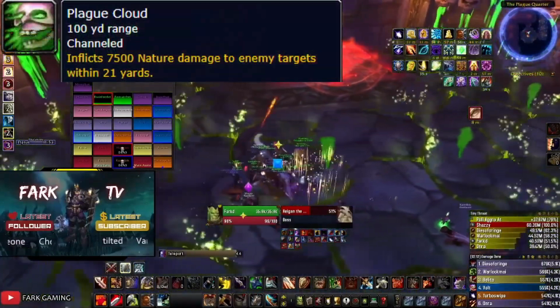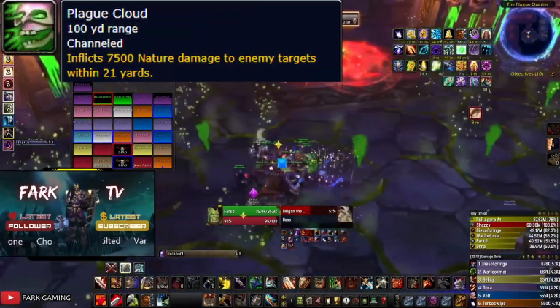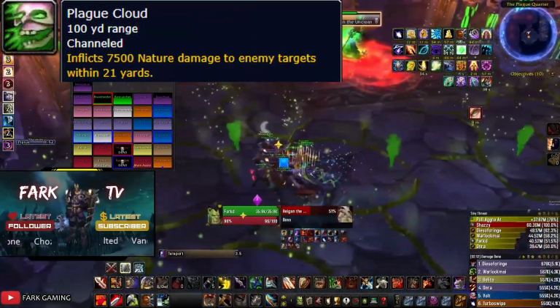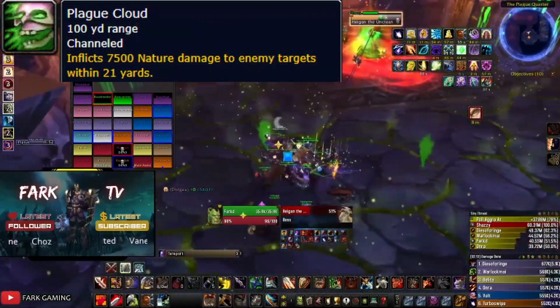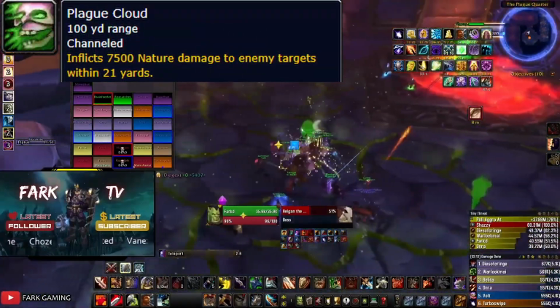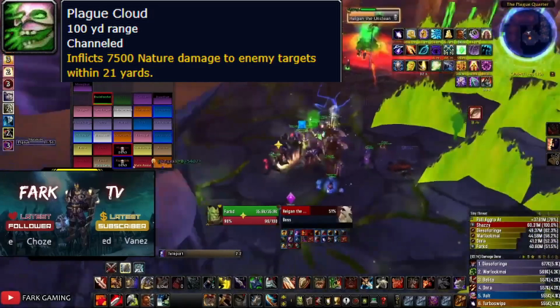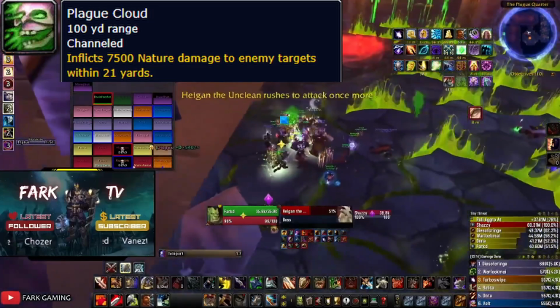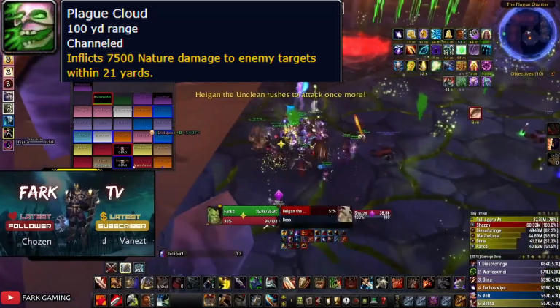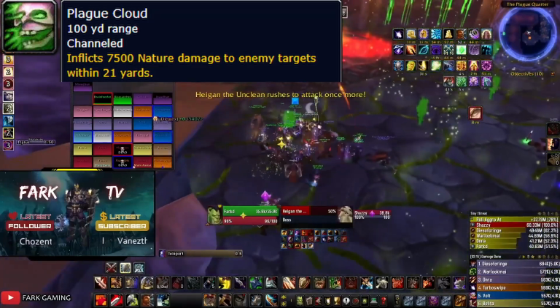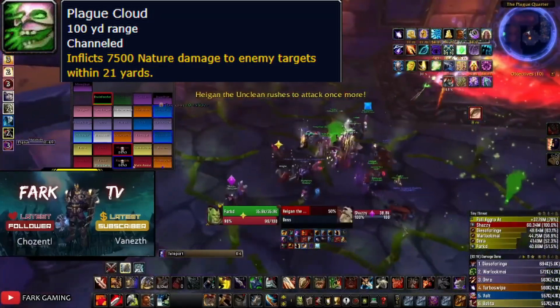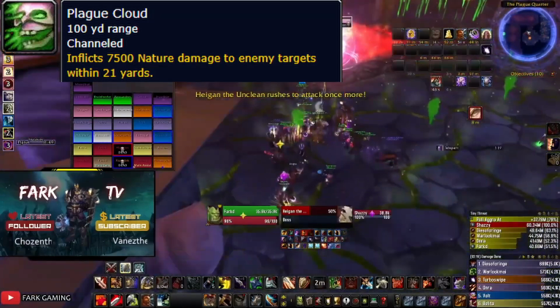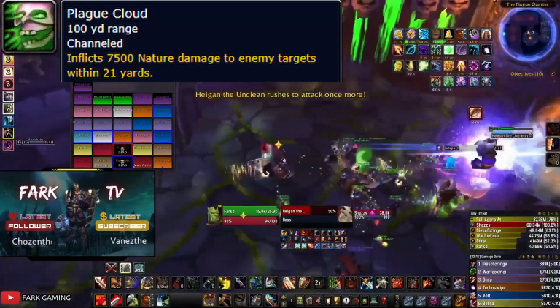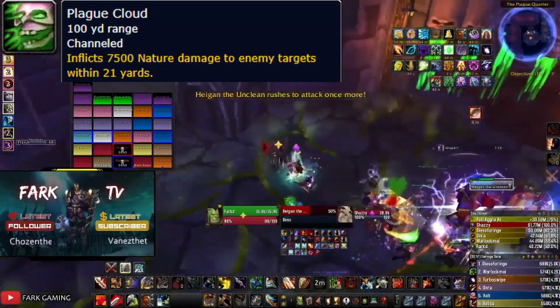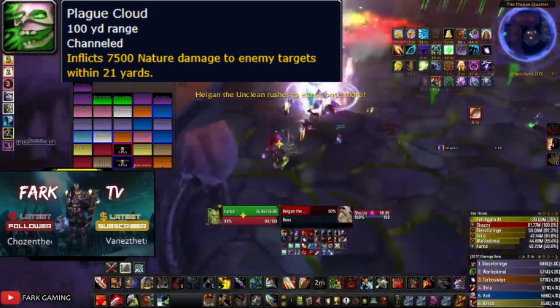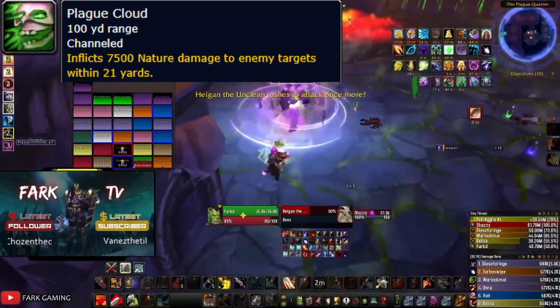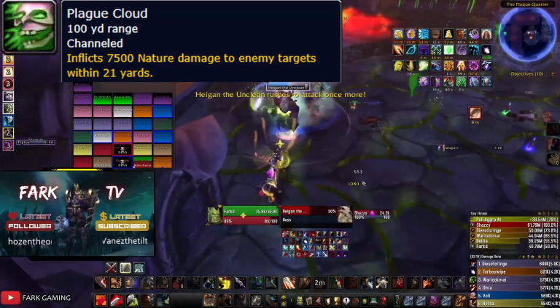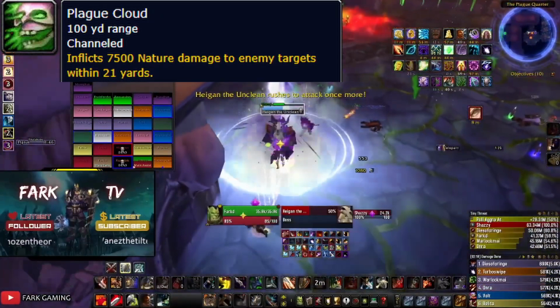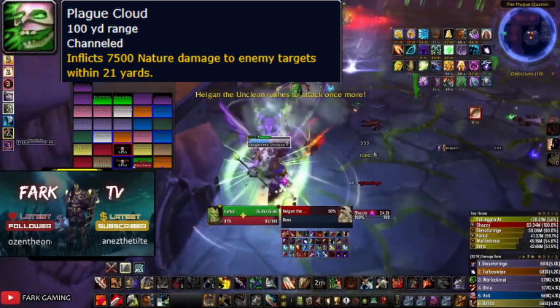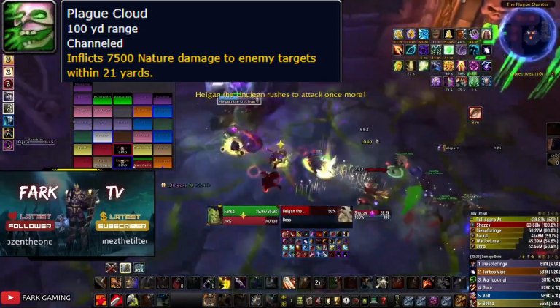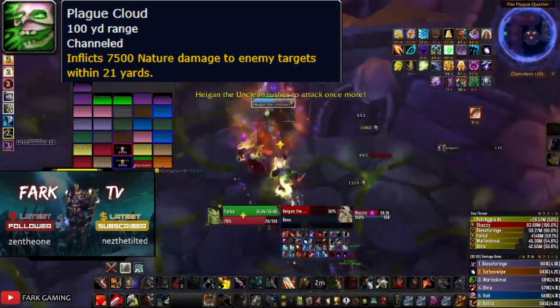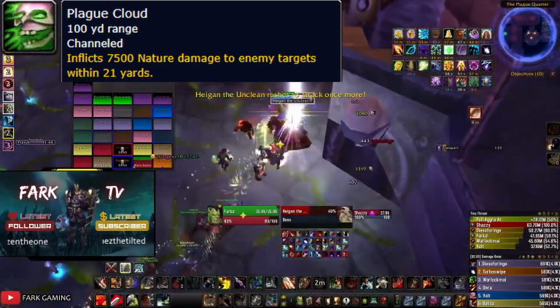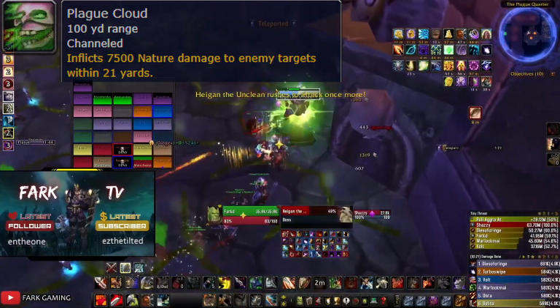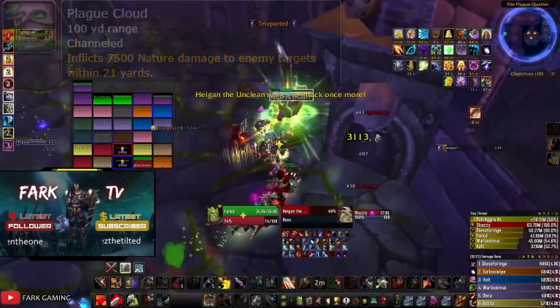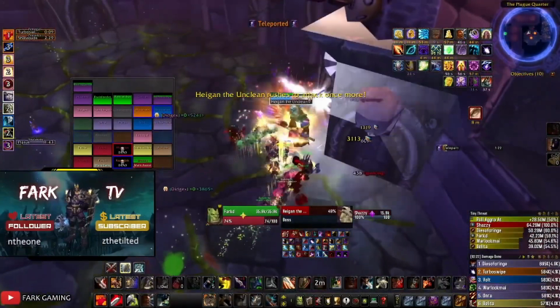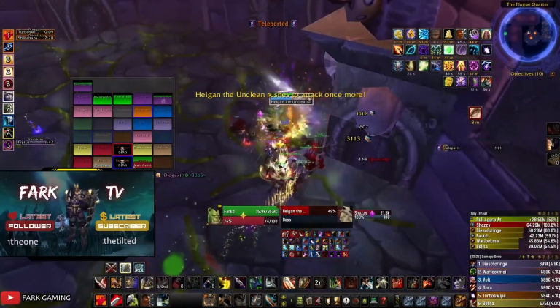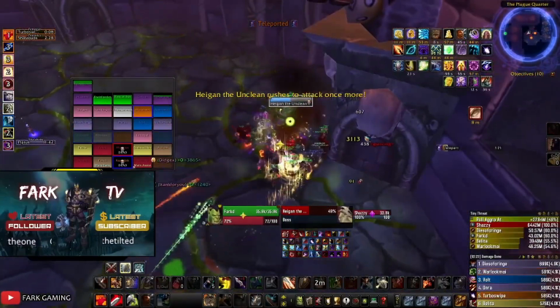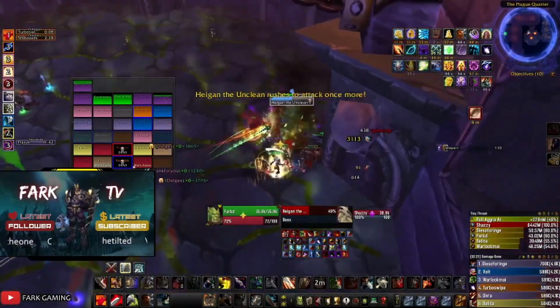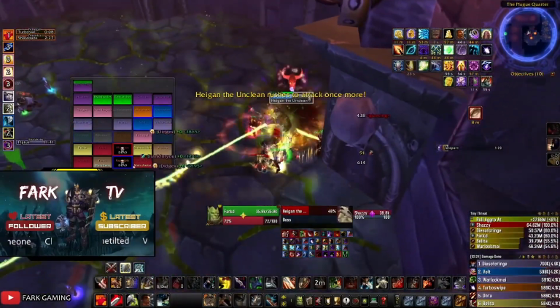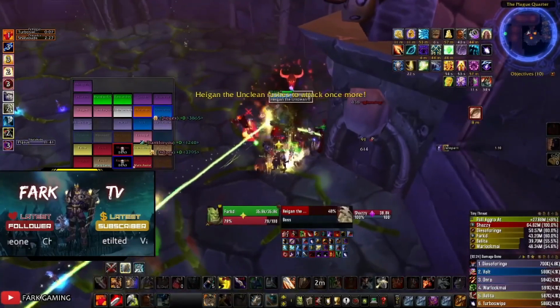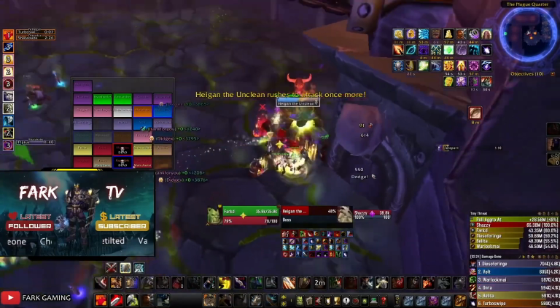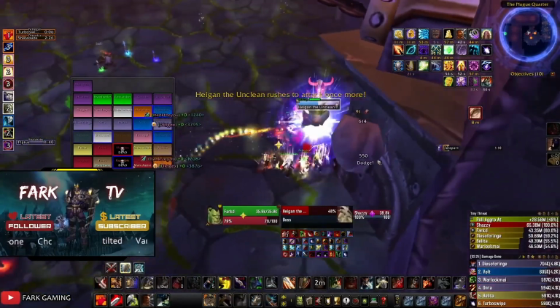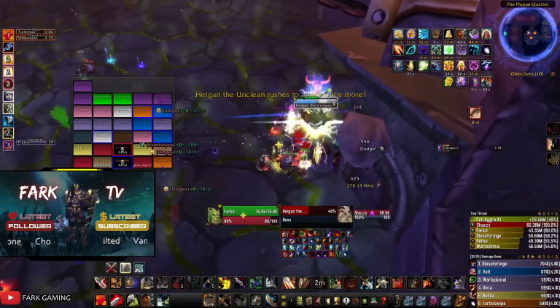There is an optional strategy where everyone stacks on the platform, rotates raid cooldowns, and heals through his damage — but it requires a specific comp and more gear. So if you're fresh or undergeared, you might want to do it the old school way and dance.